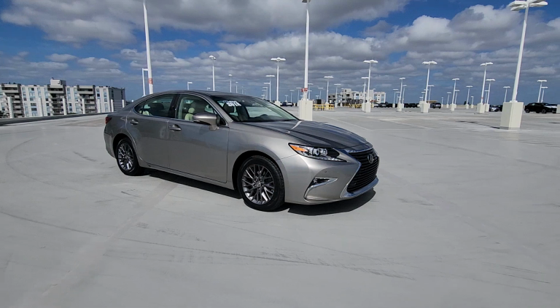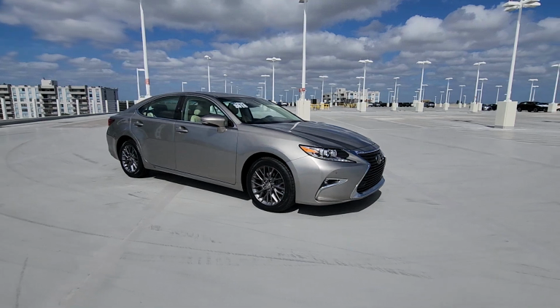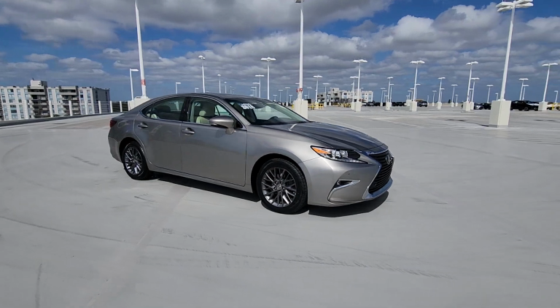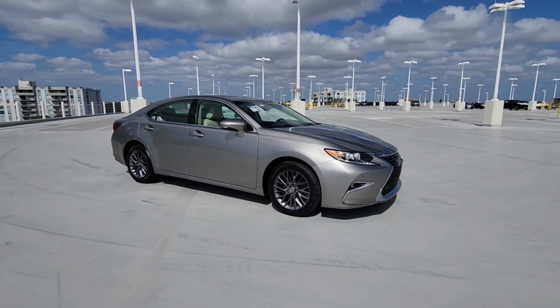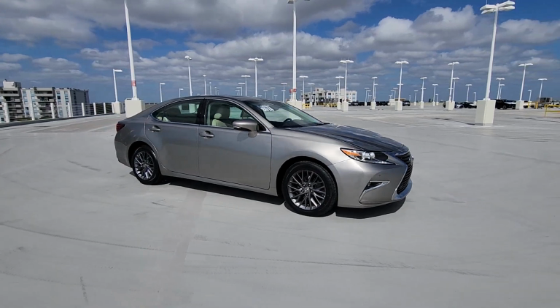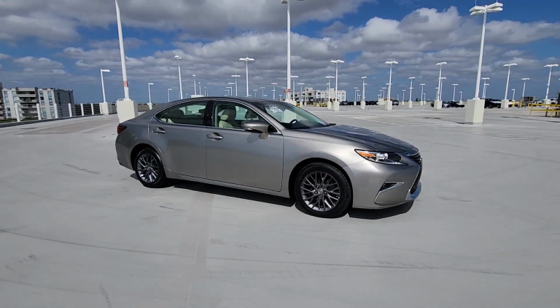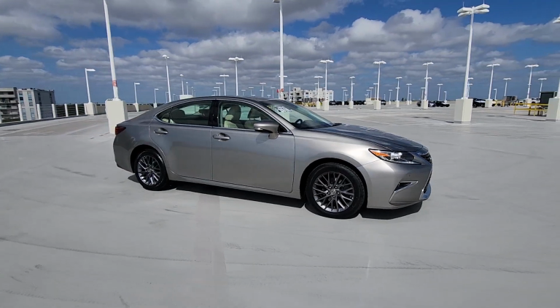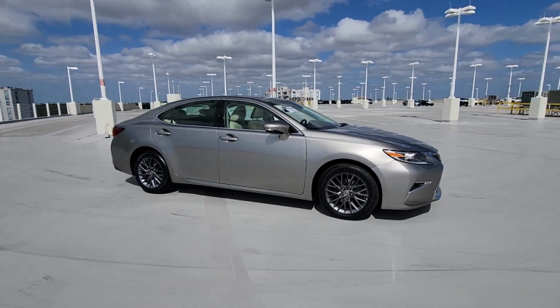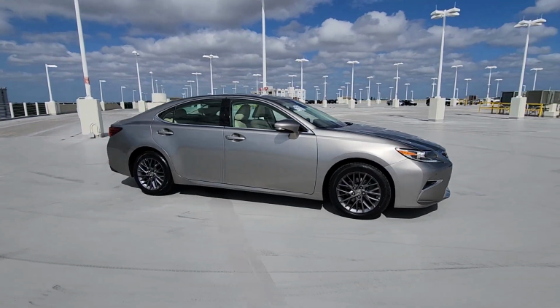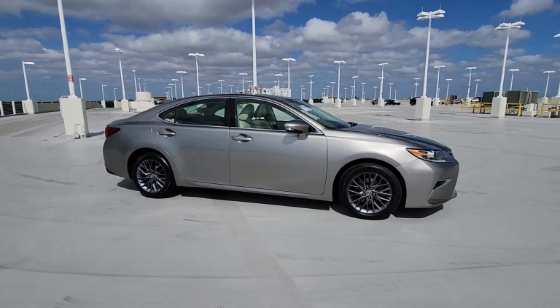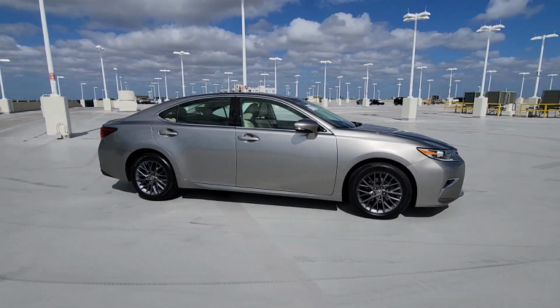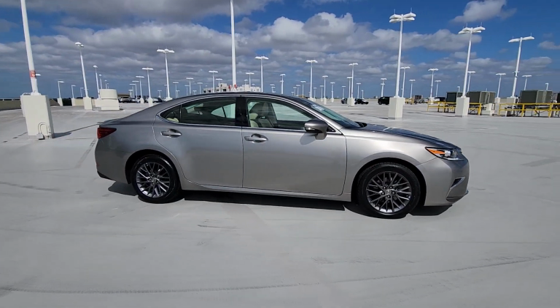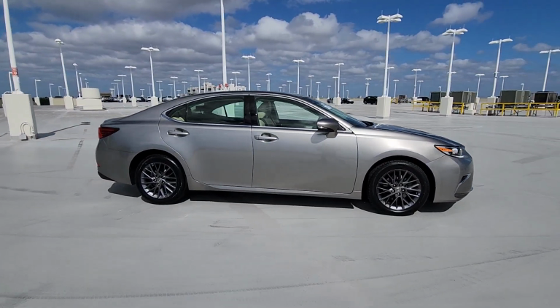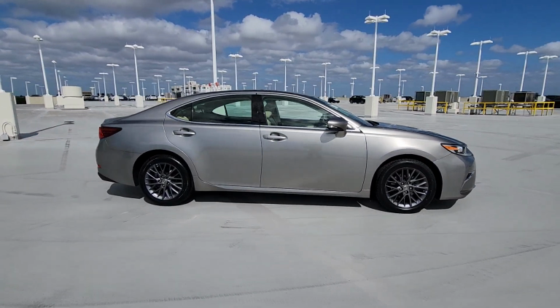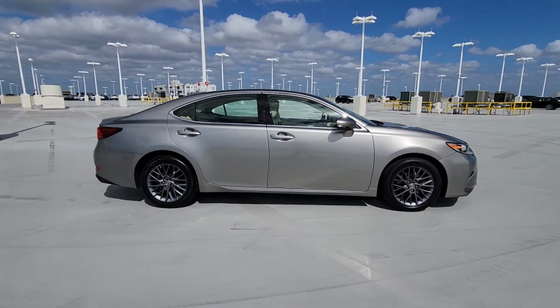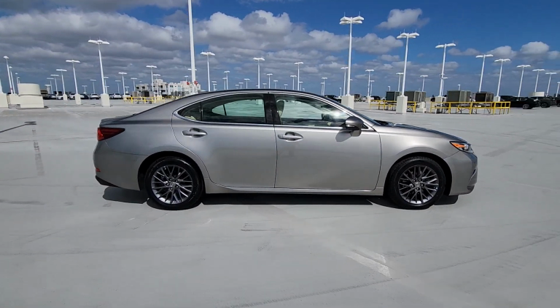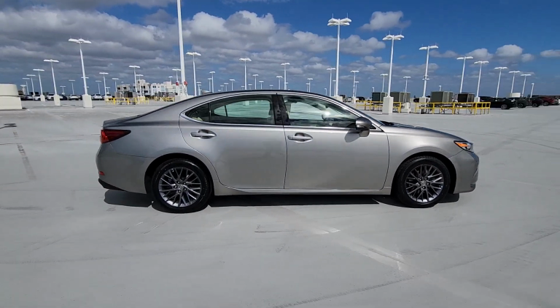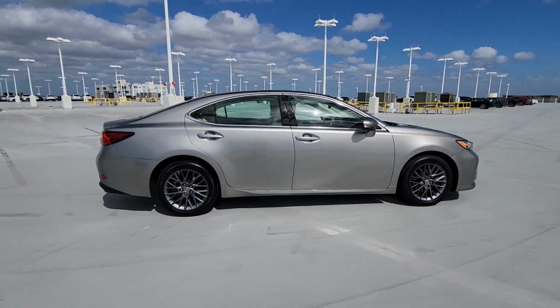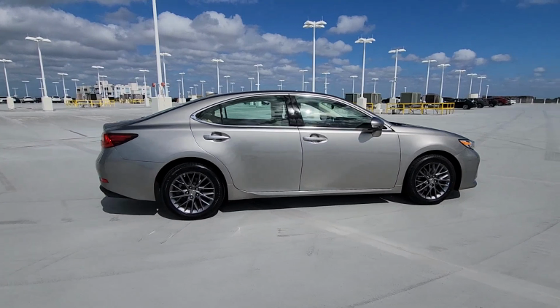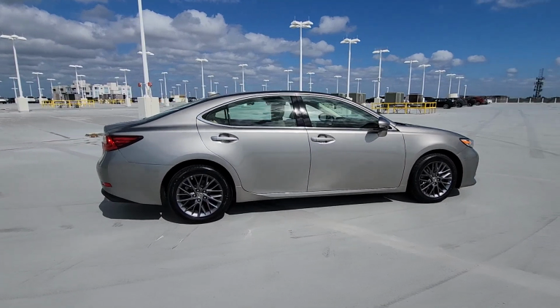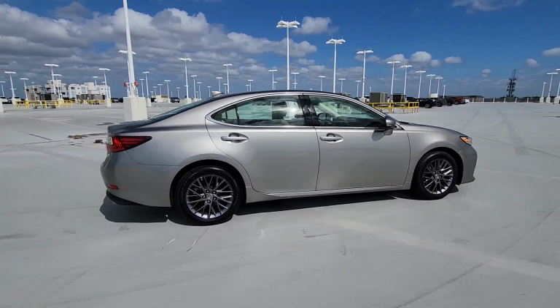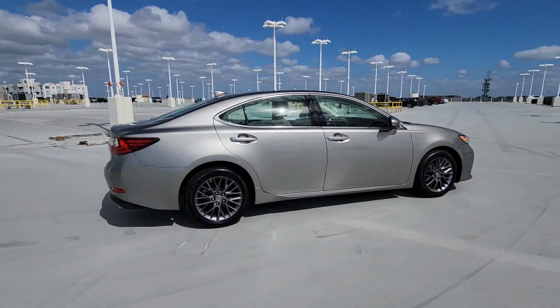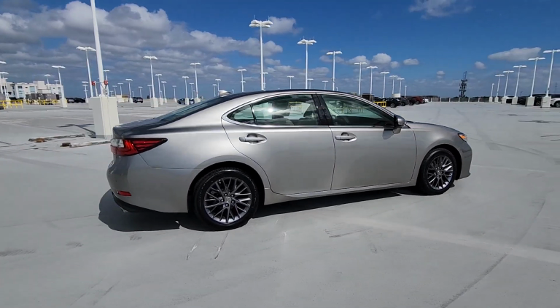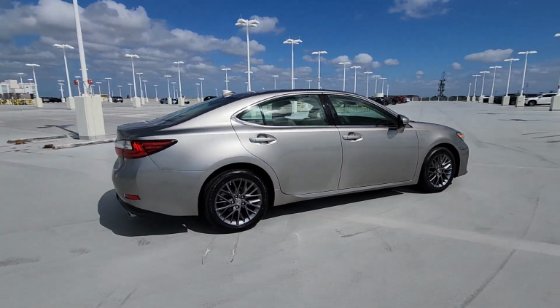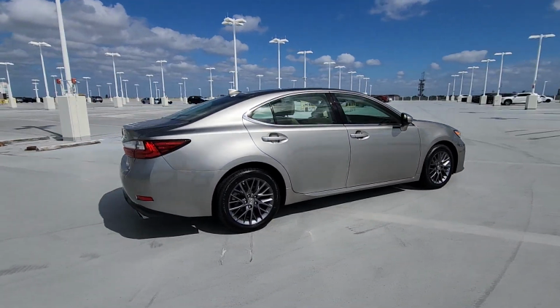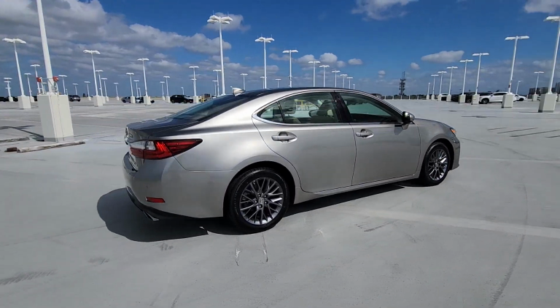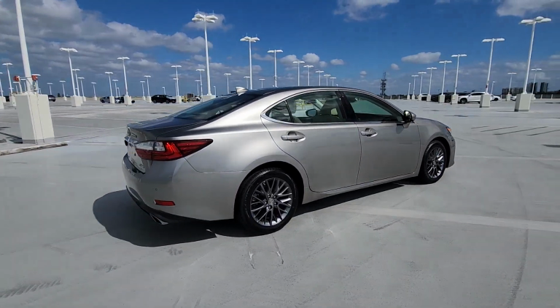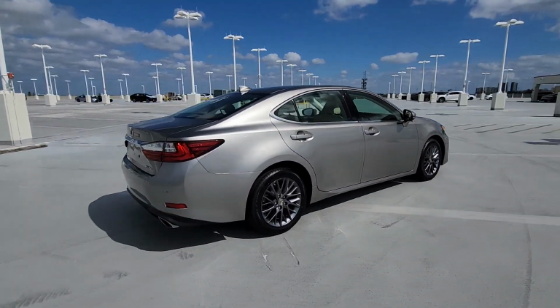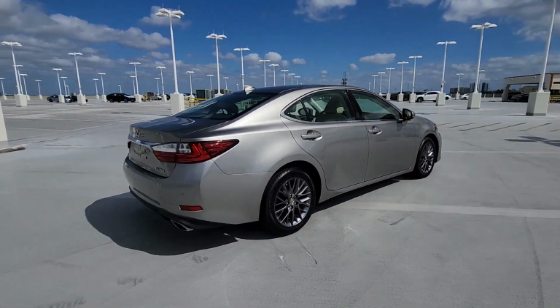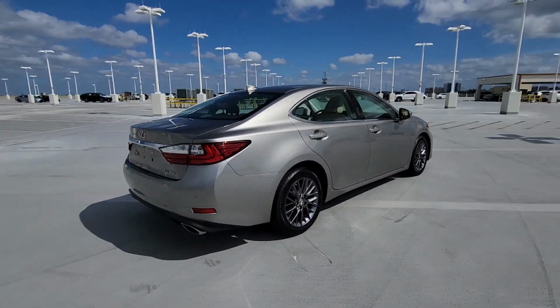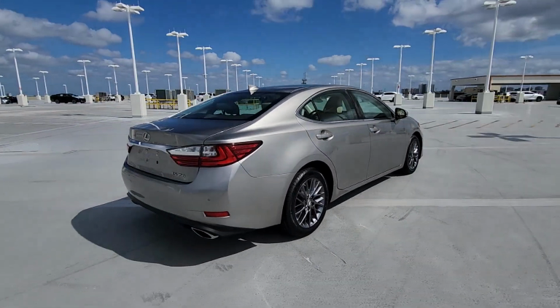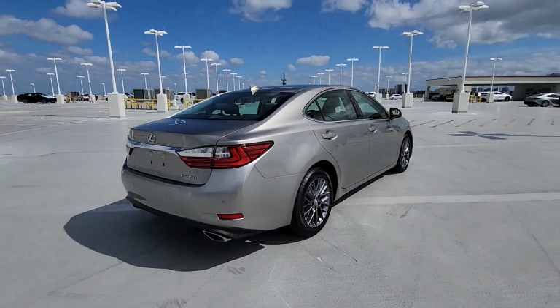Get into the 2018 Lexus ES. With less than 35,000 miles on the odometer, this vehicle provides excellent value.